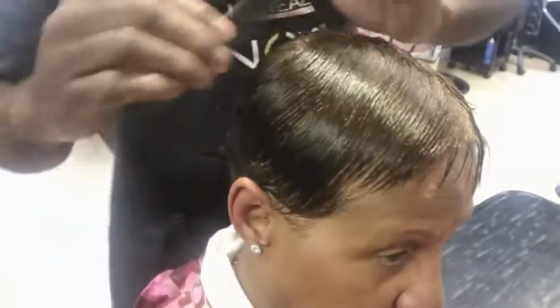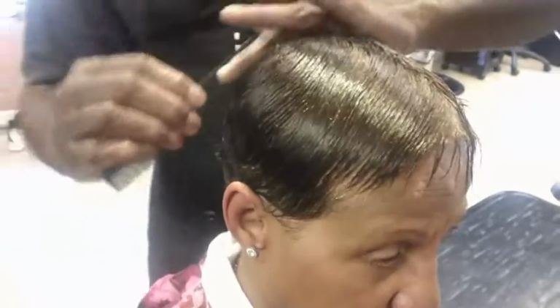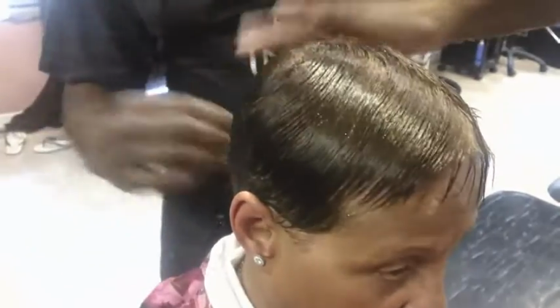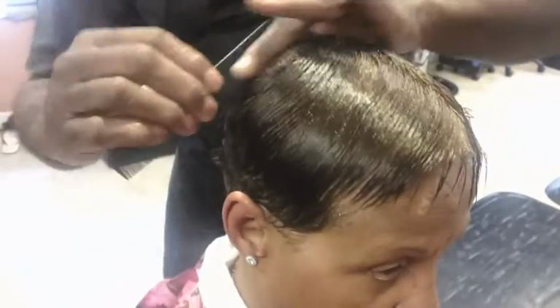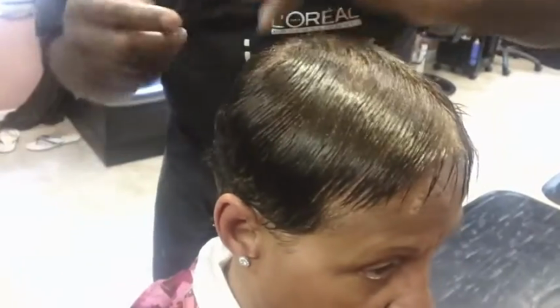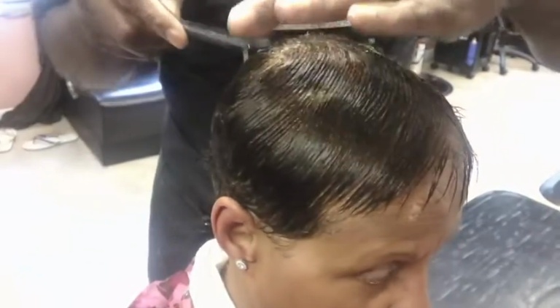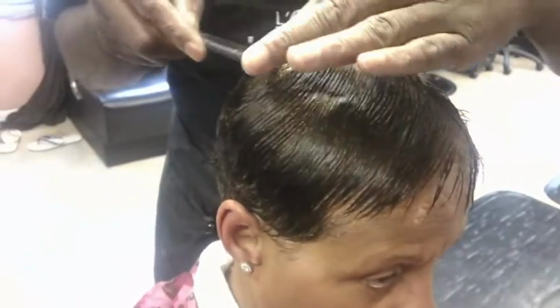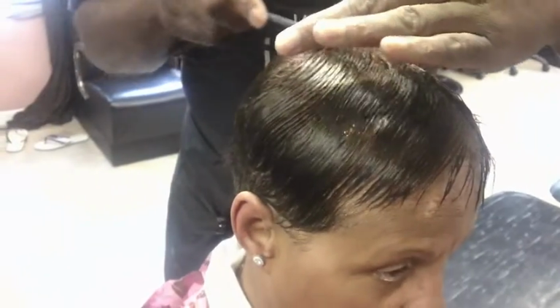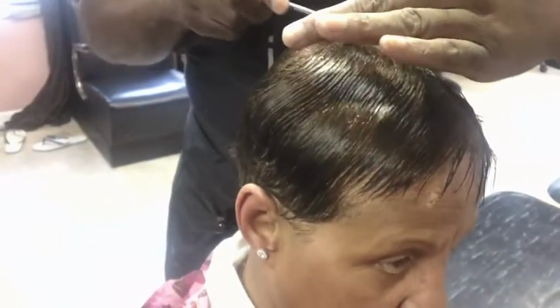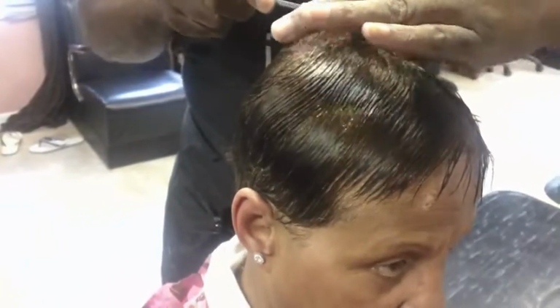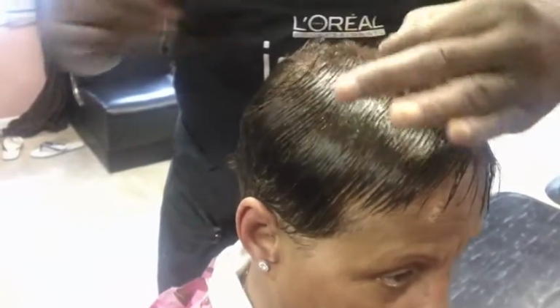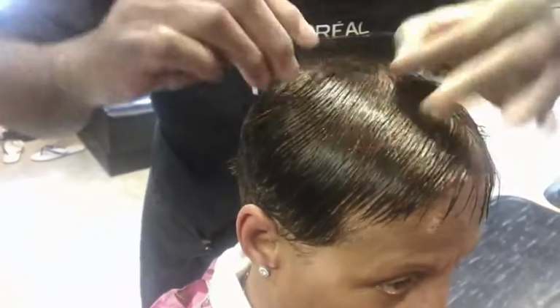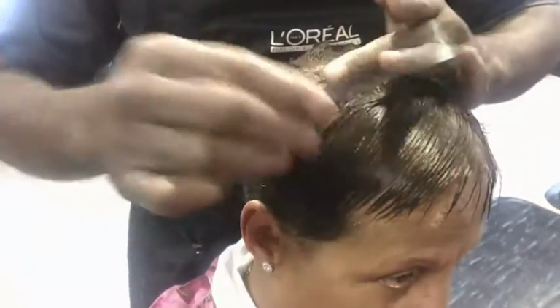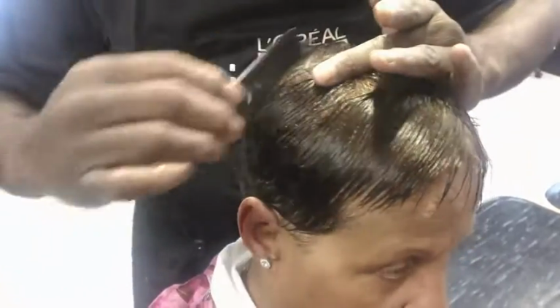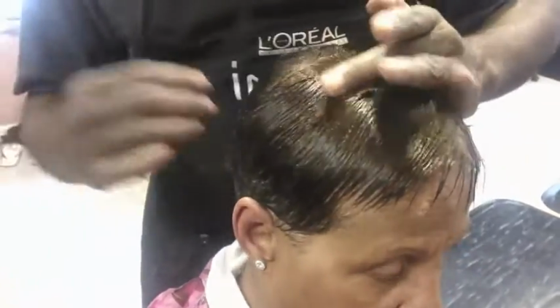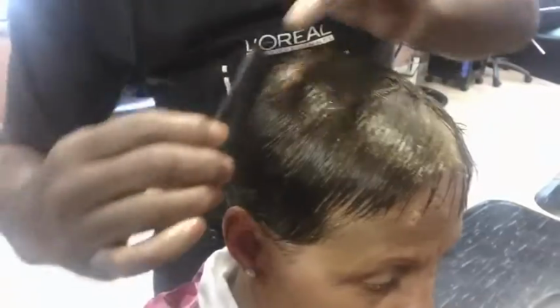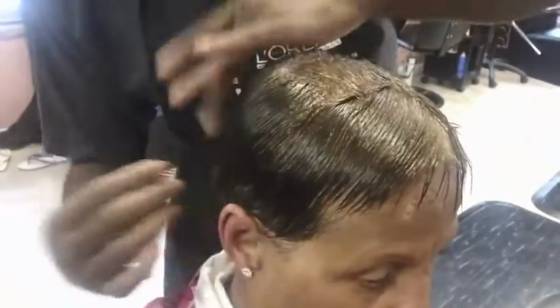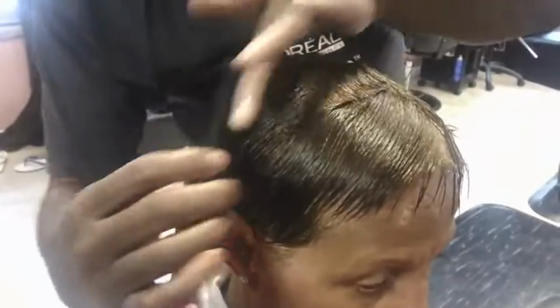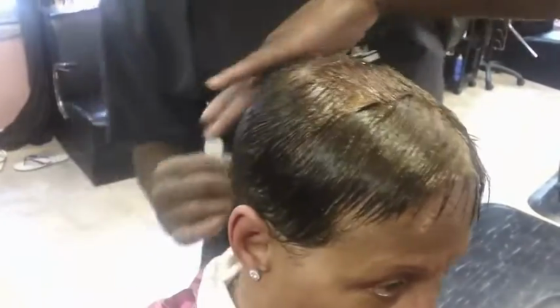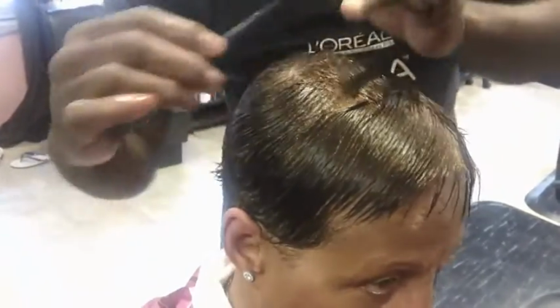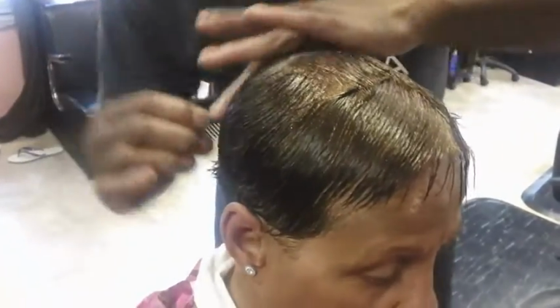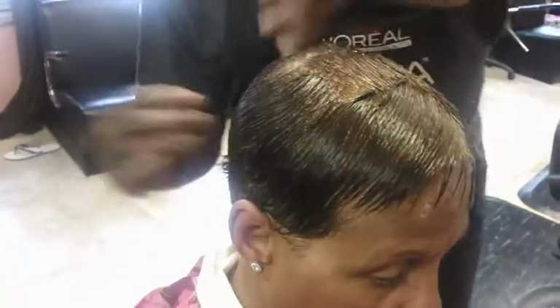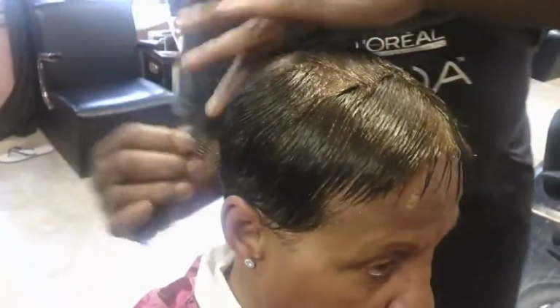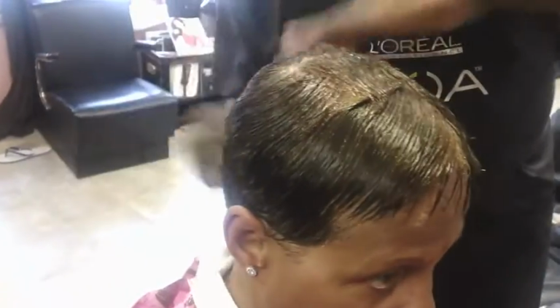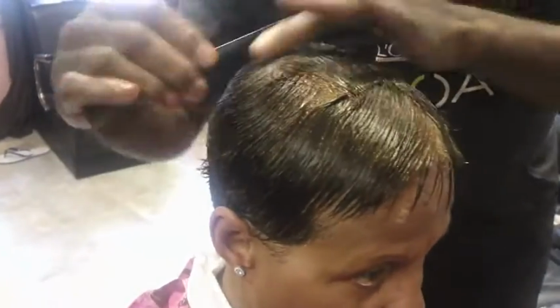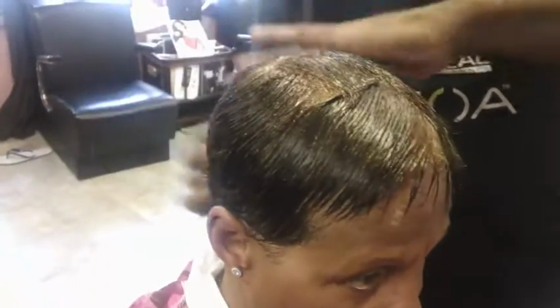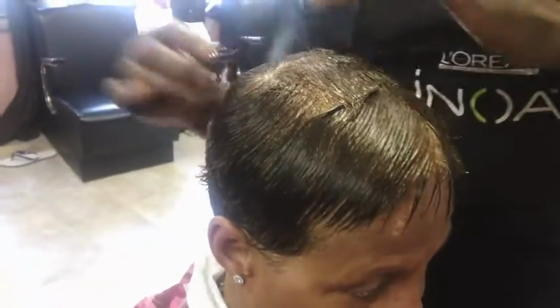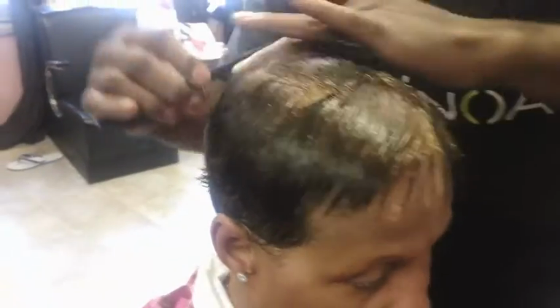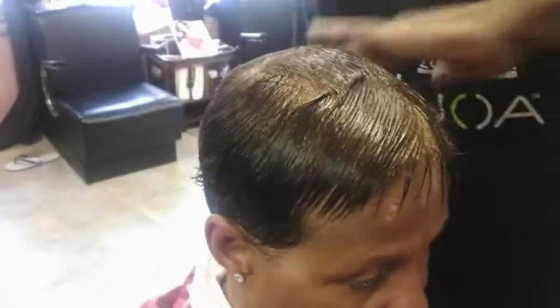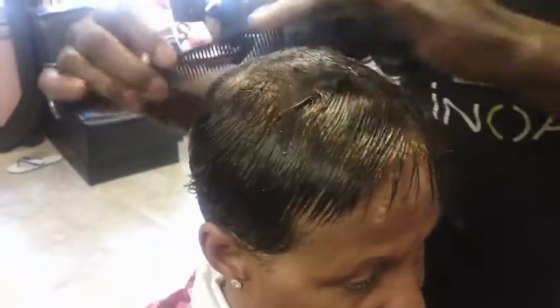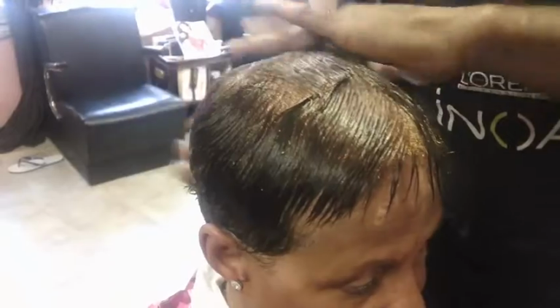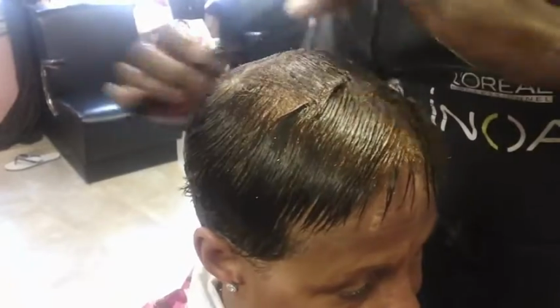Using setting lotion or mousse. You can also apply a little oil if you like, or you can apply it after.